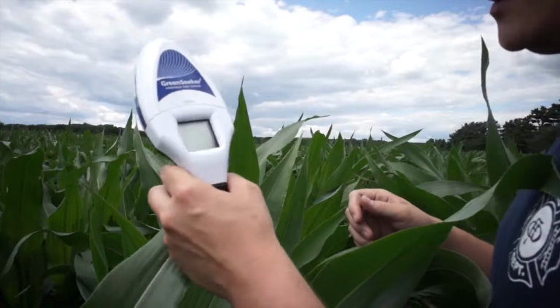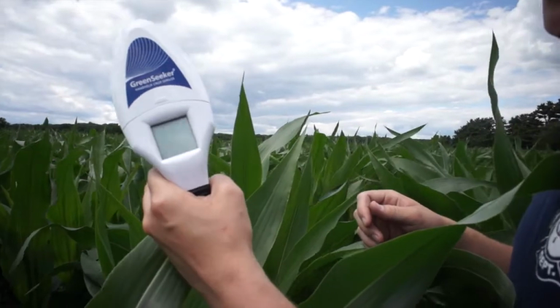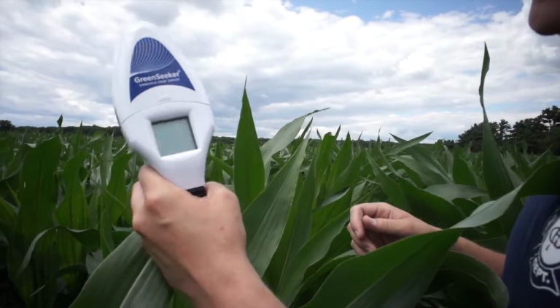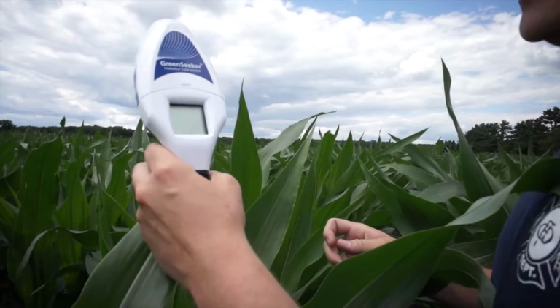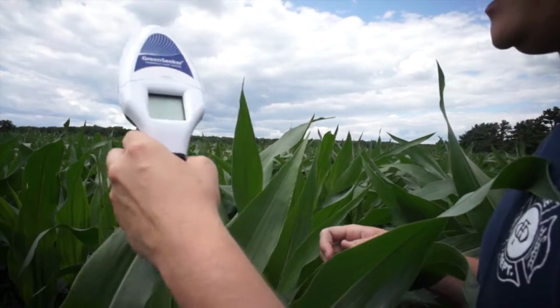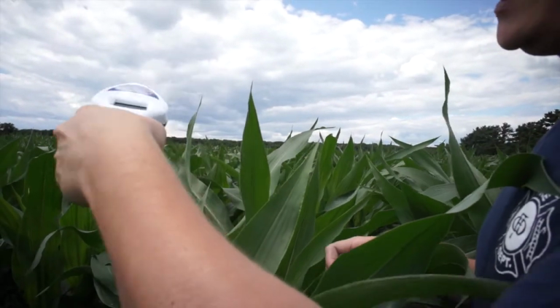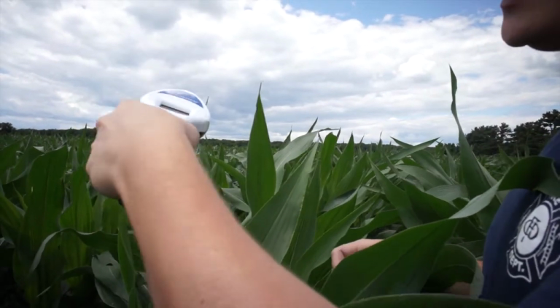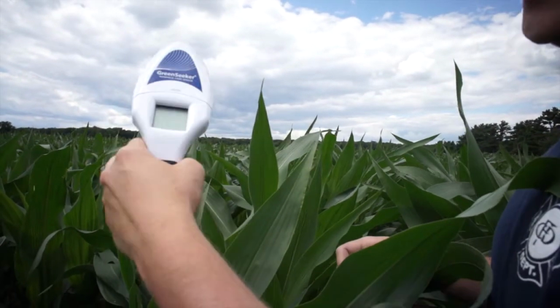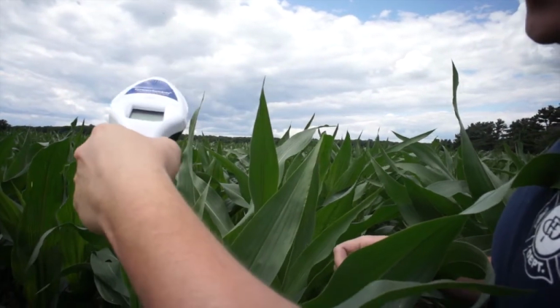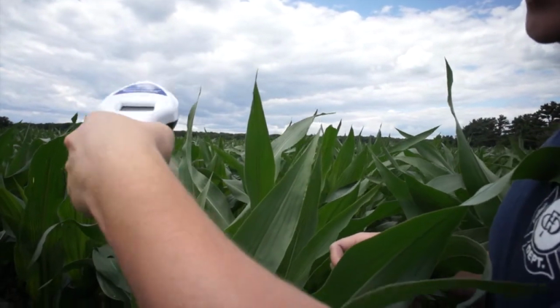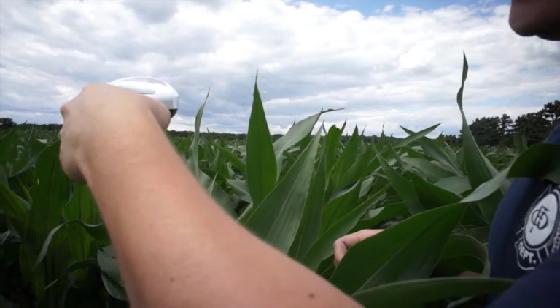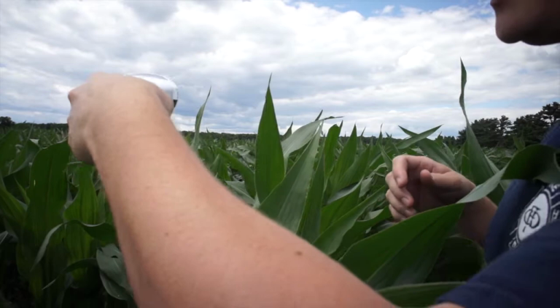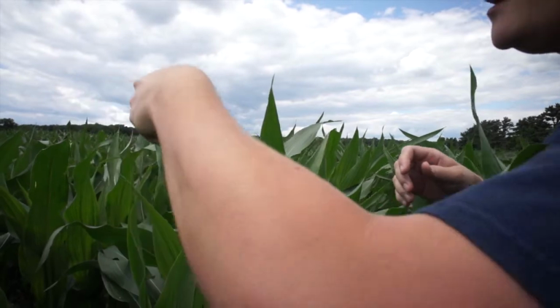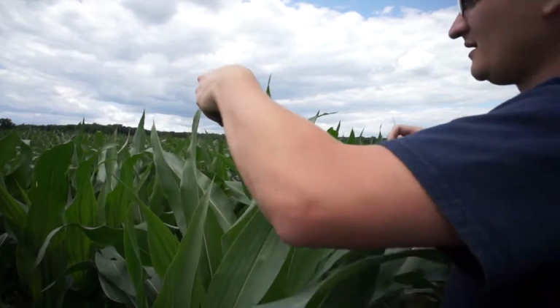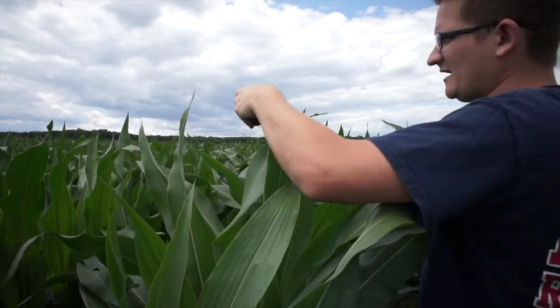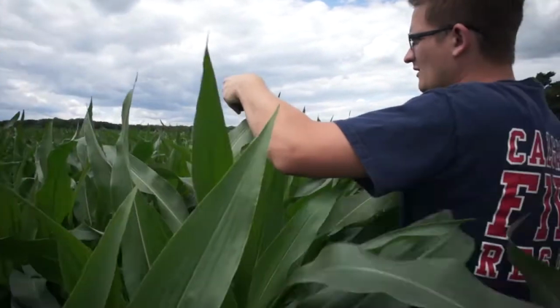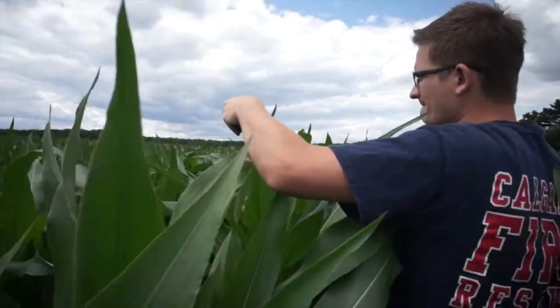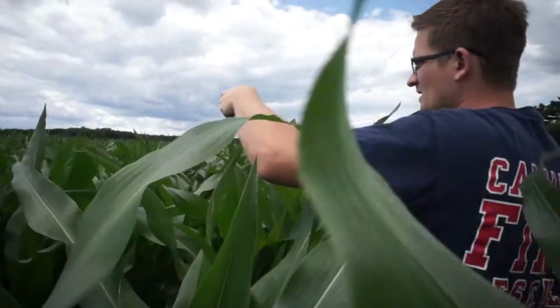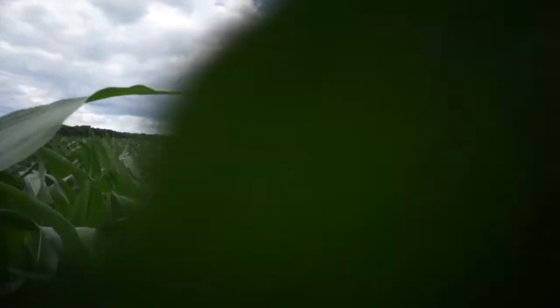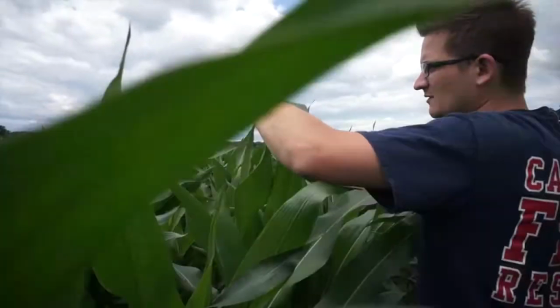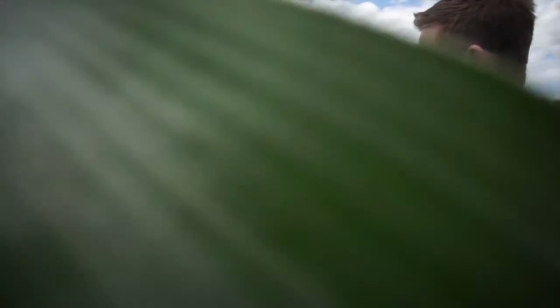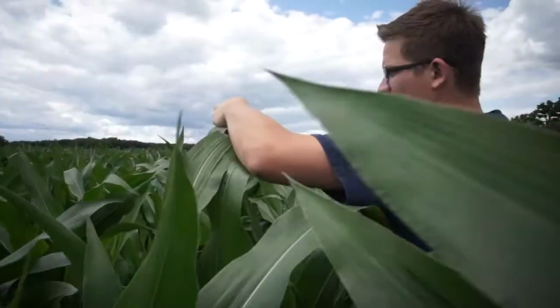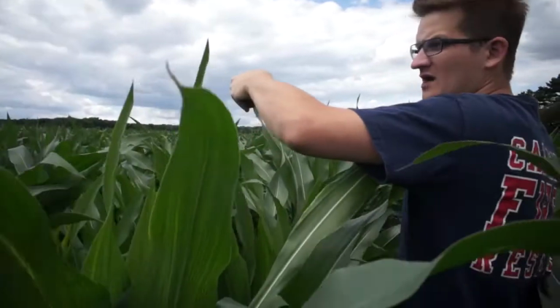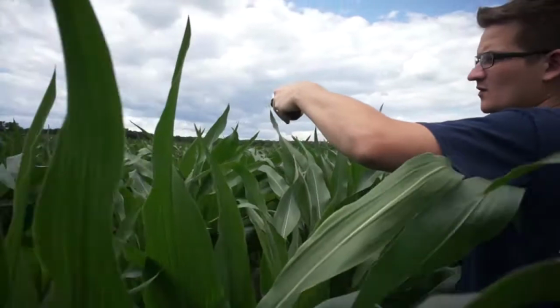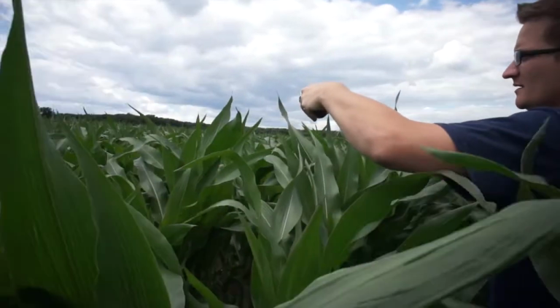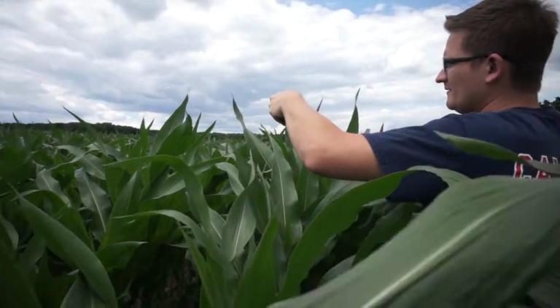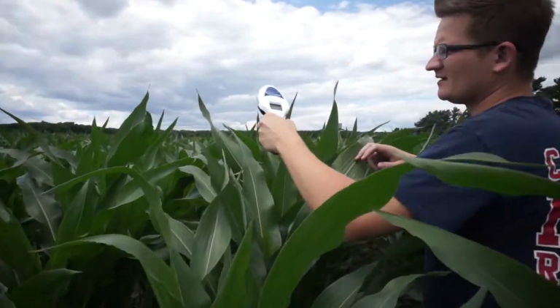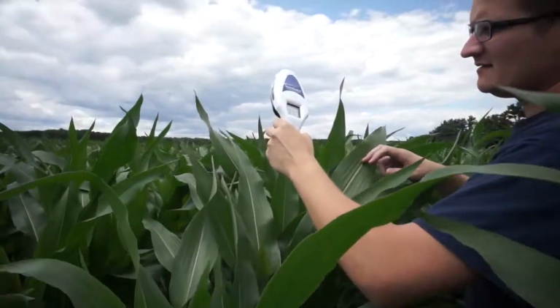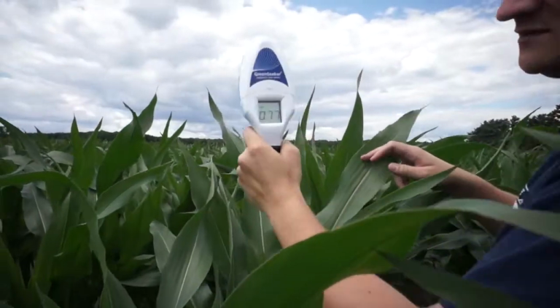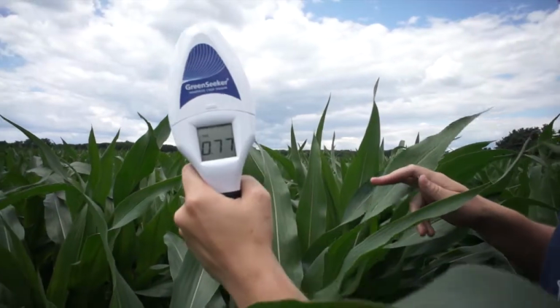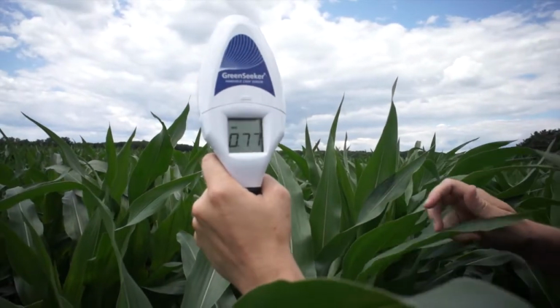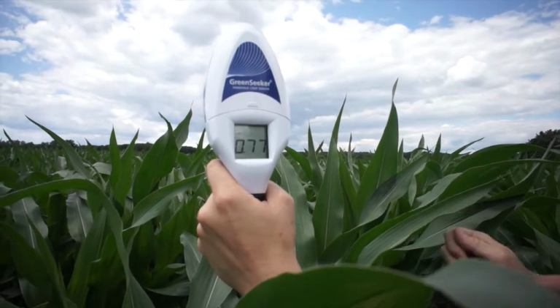With this Green Seeker handheld, what you do is hold it over the corn and hold the trigger and go down the row, keeping it about a foot or two off the corn. And then when you let go, it gives the average.